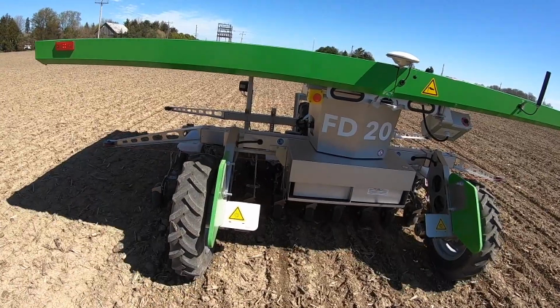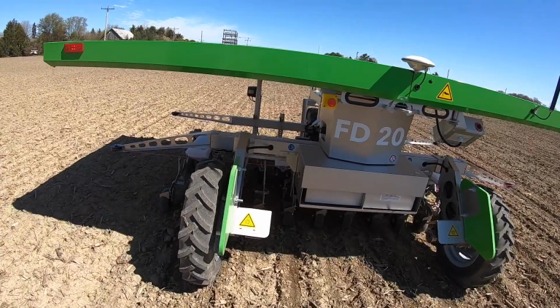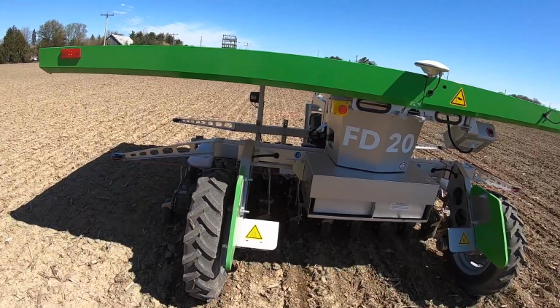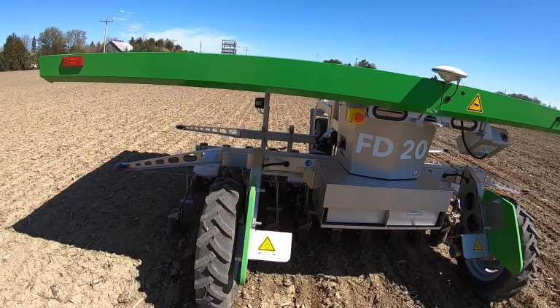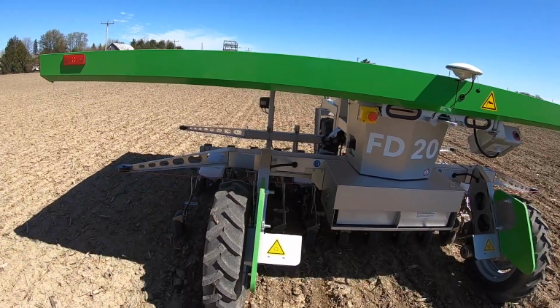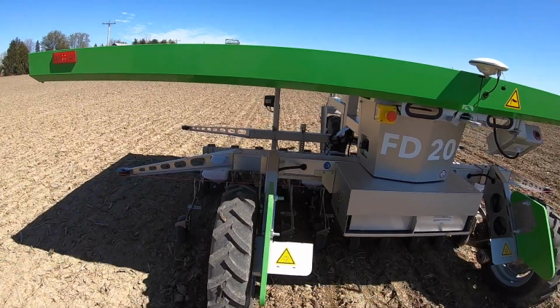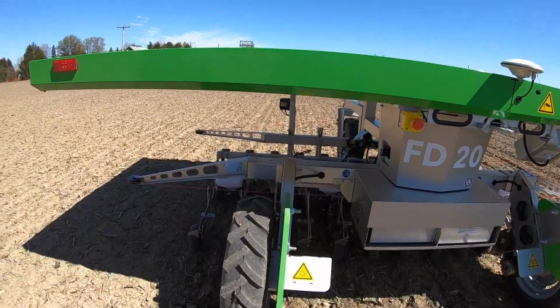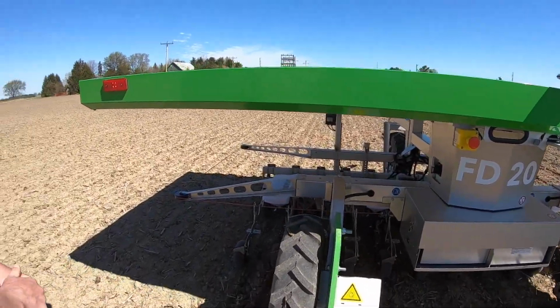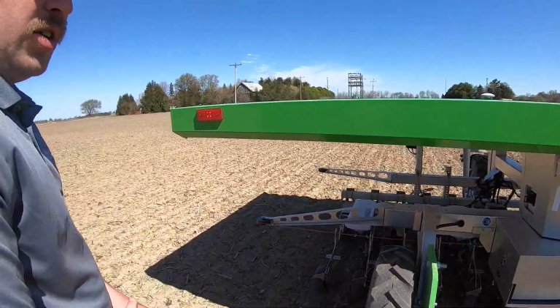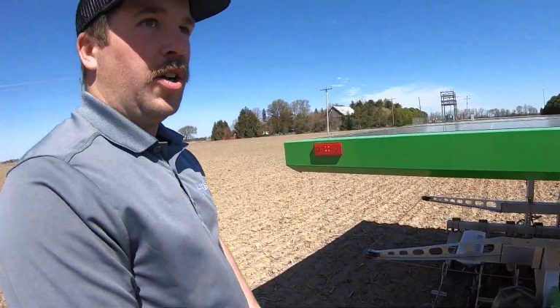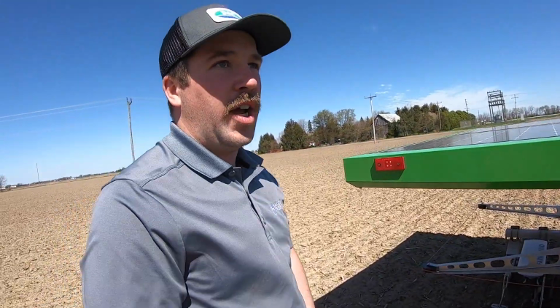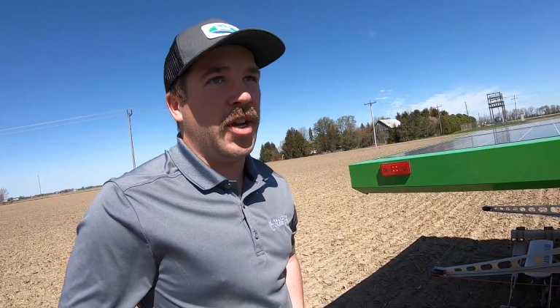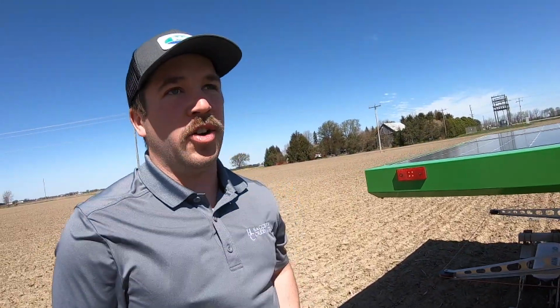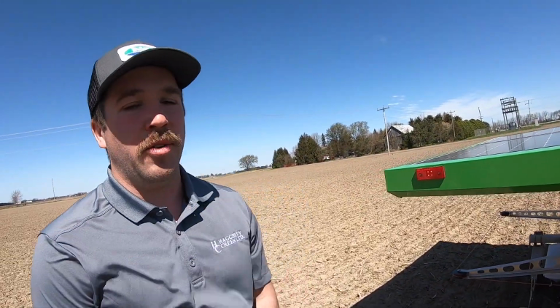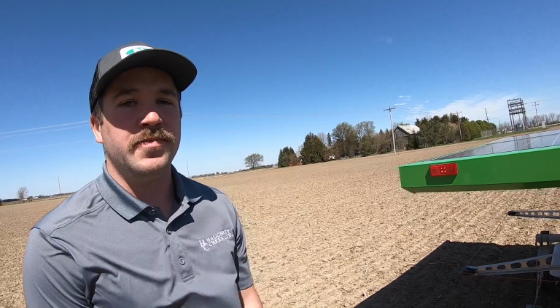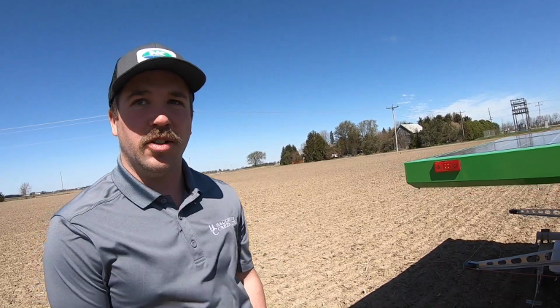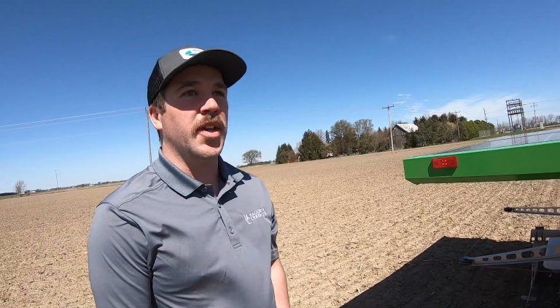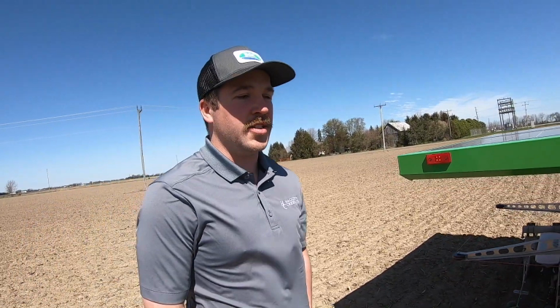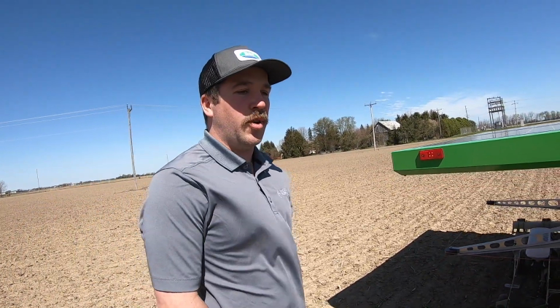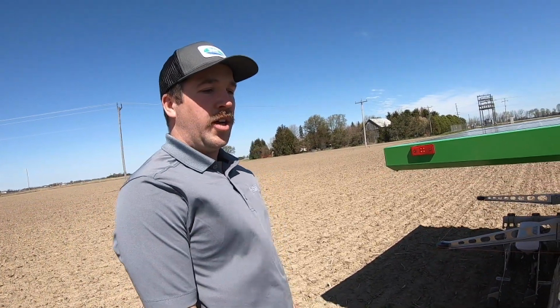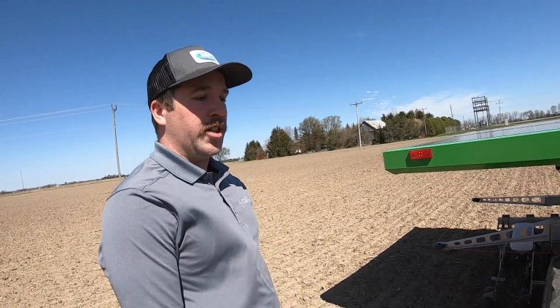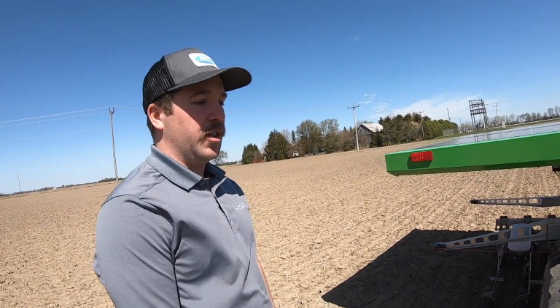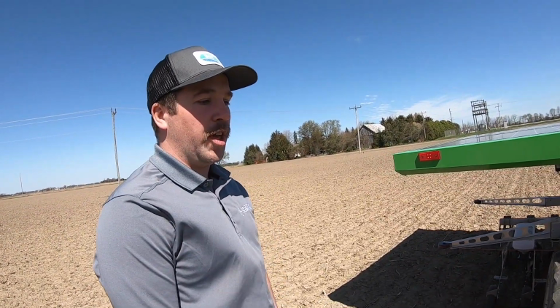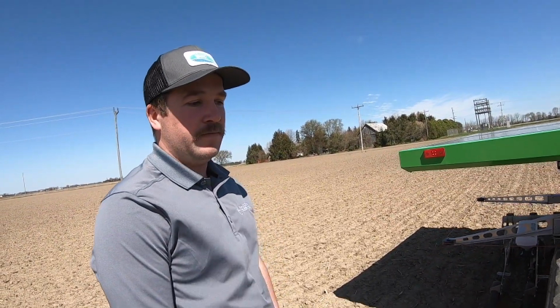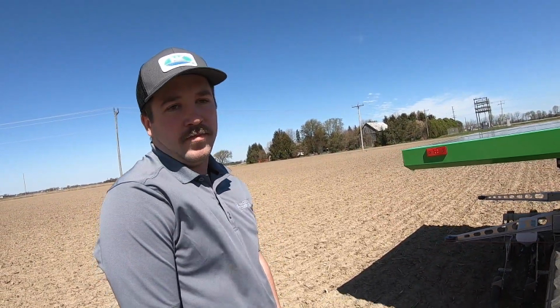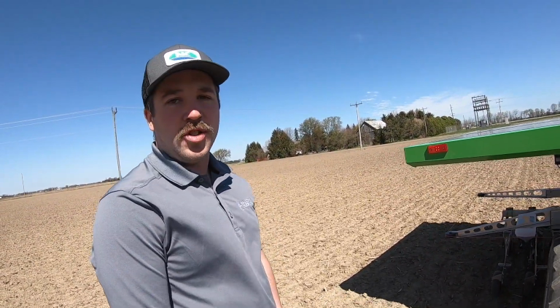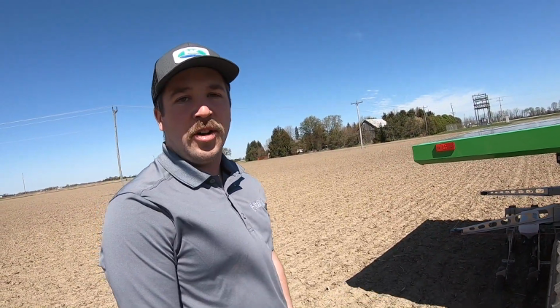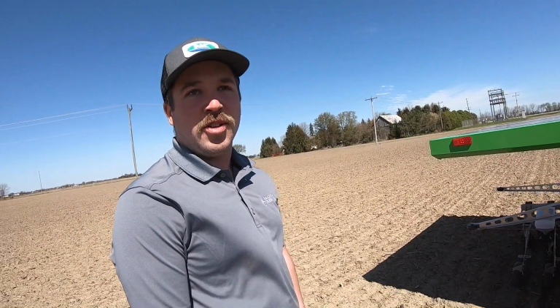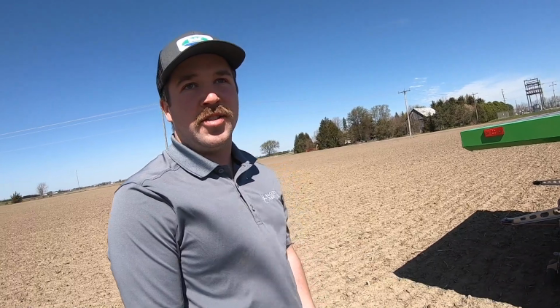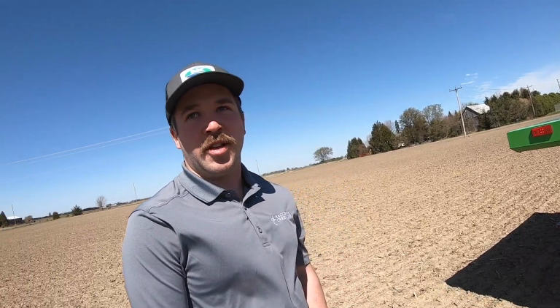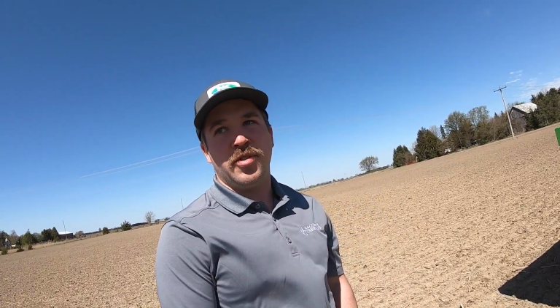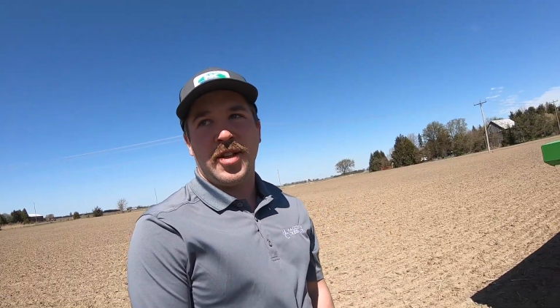It does about just under half an acre an hour. So it does take quite a while to plant the field, but there's nobody out here doing it, so they can be doing other things.